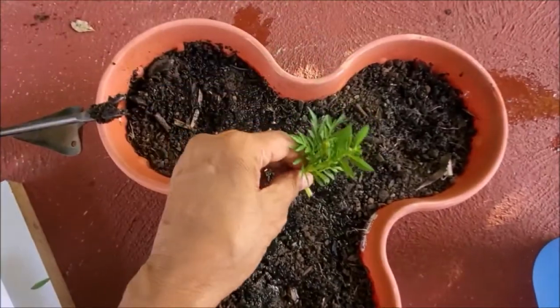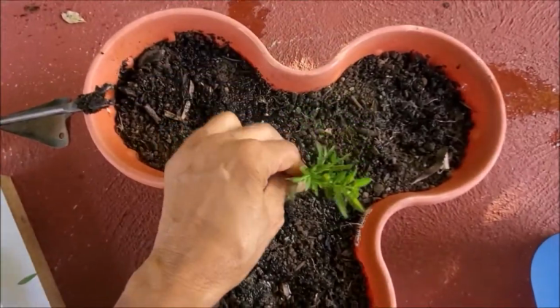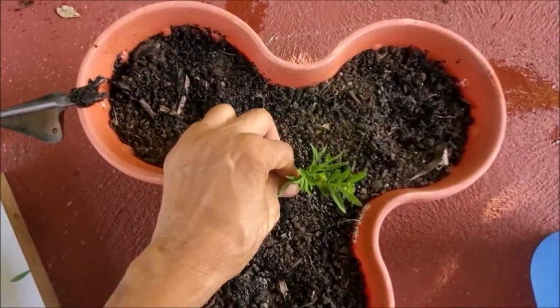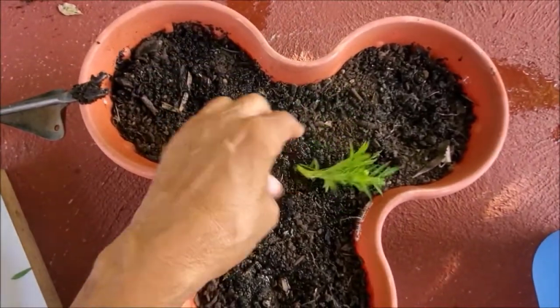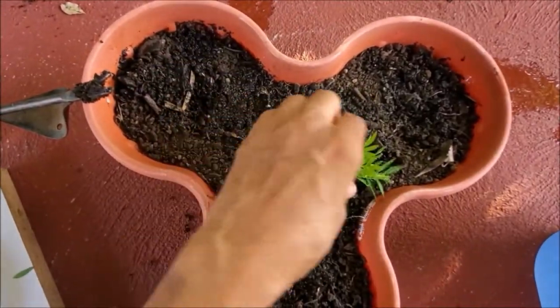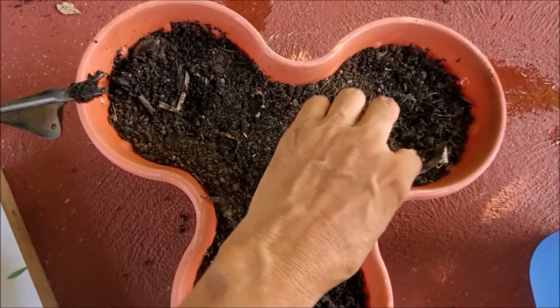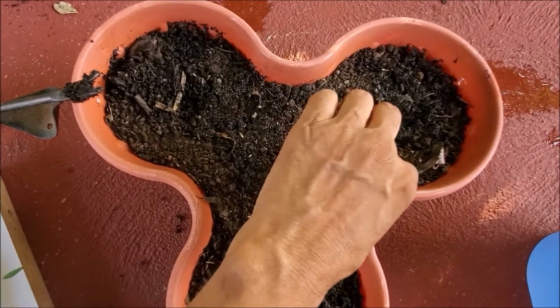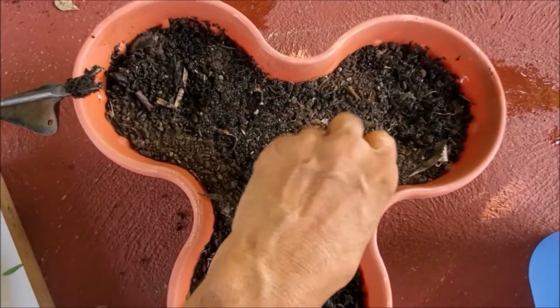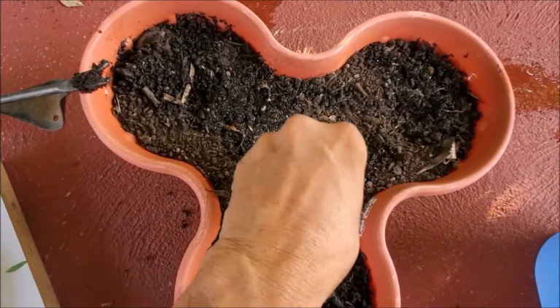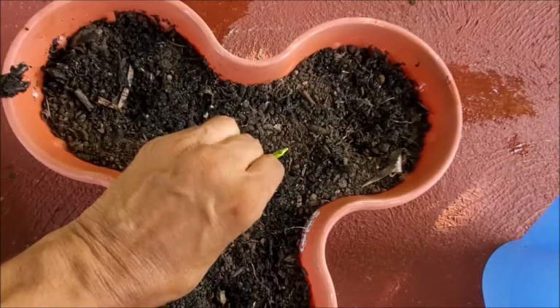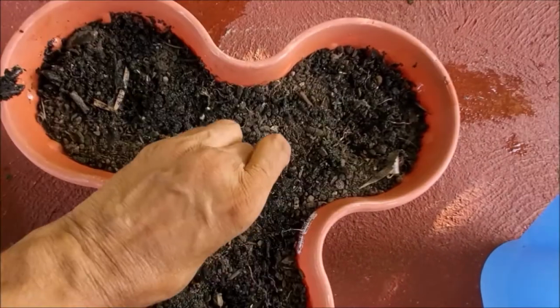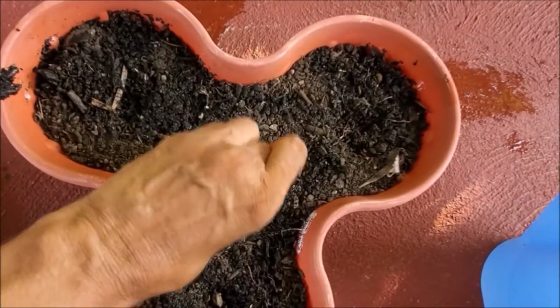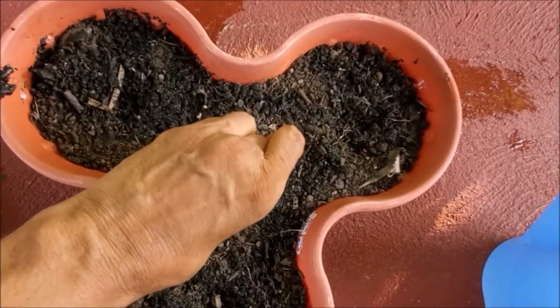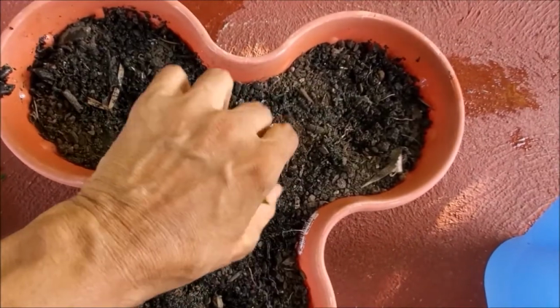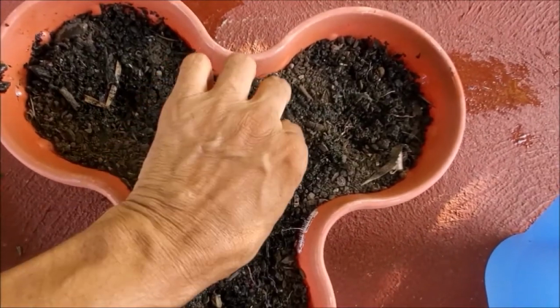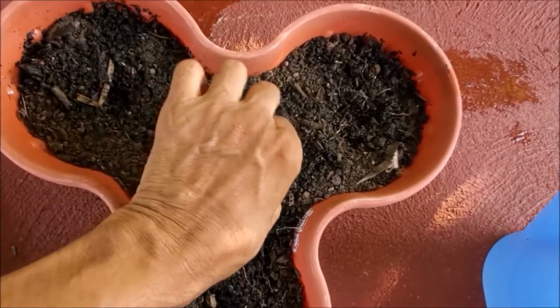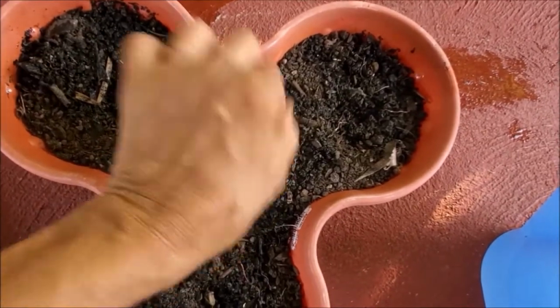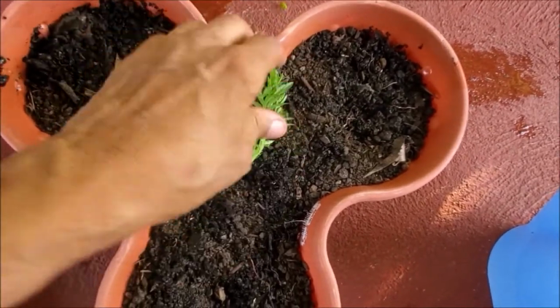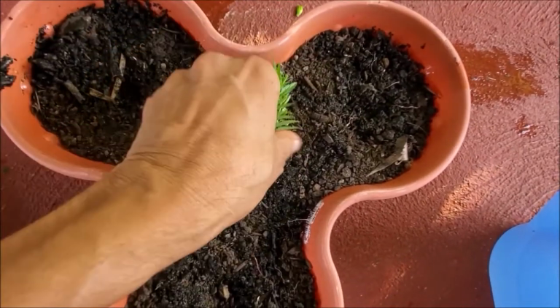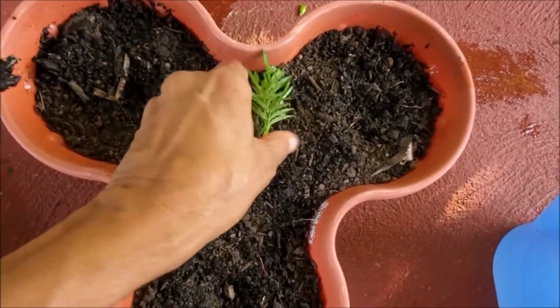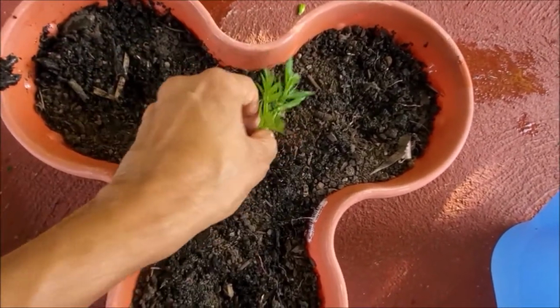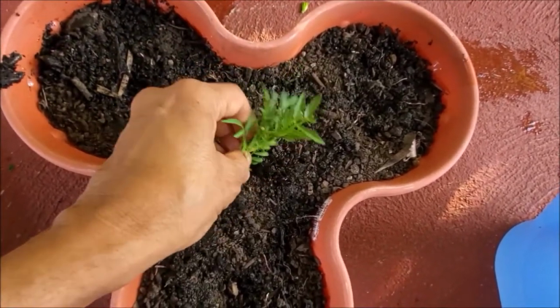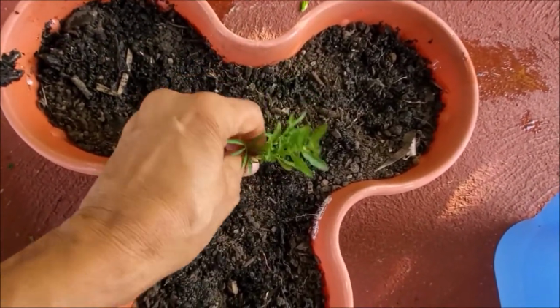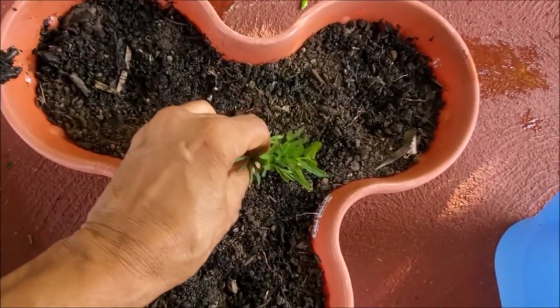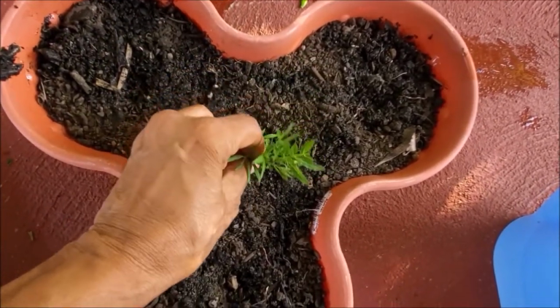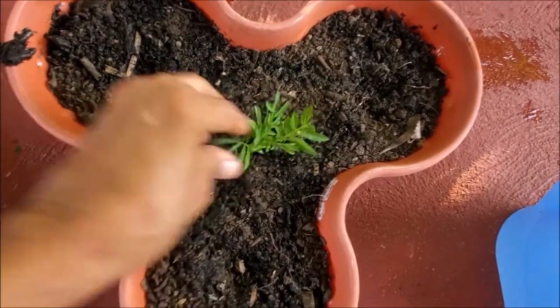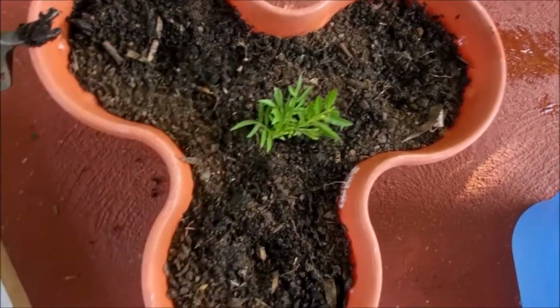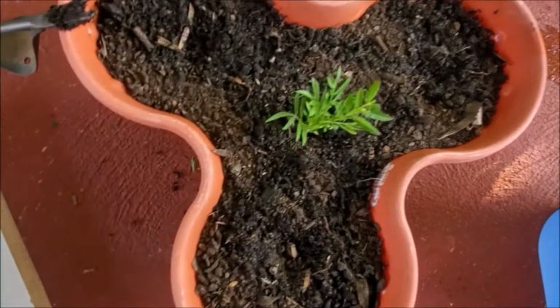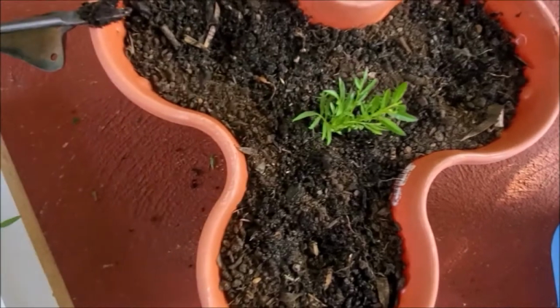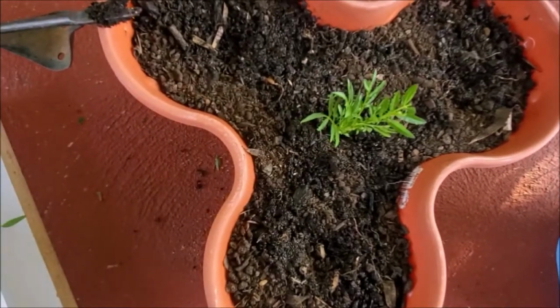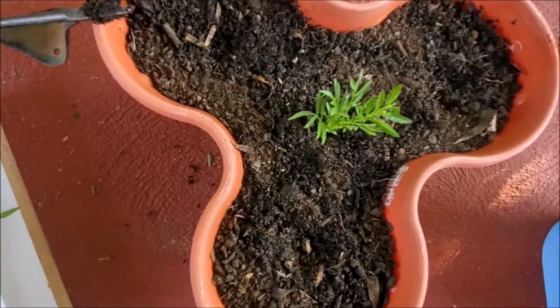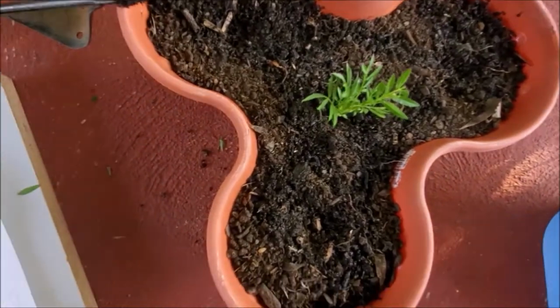I have put one leaf also to see if it roots. Place the pot in a warm, bright area of shade, away from direct sunlight.